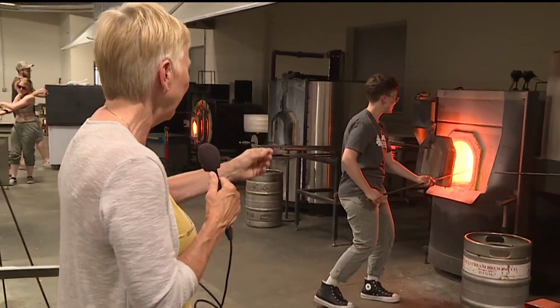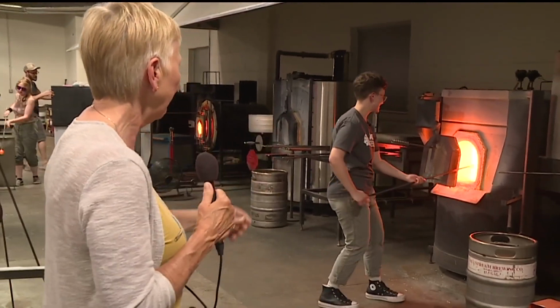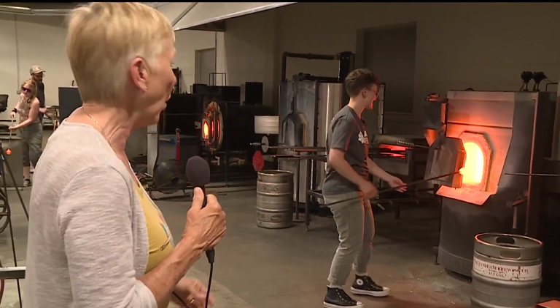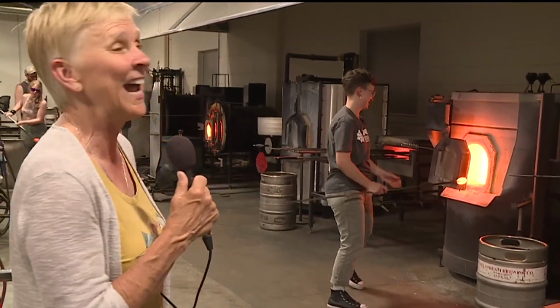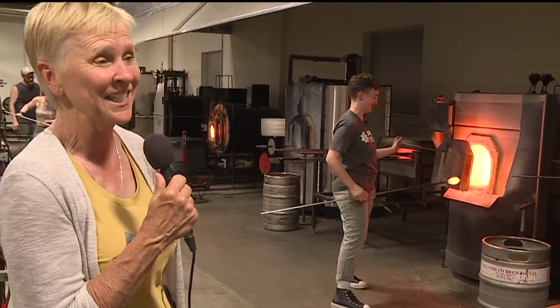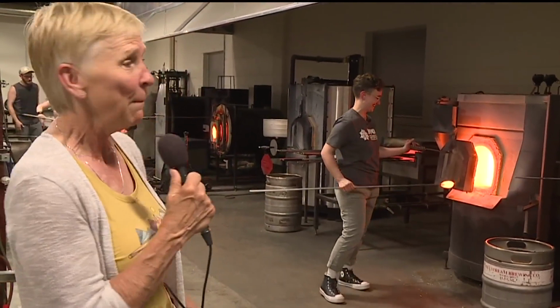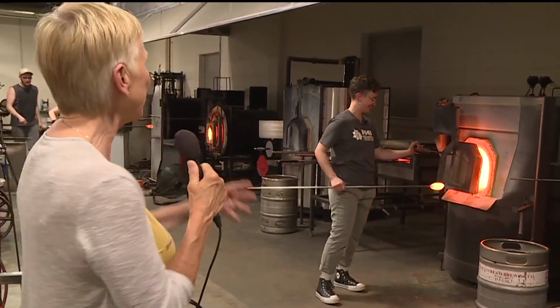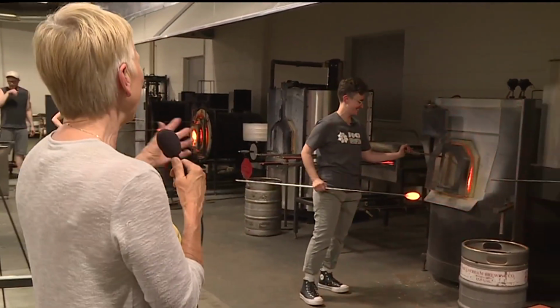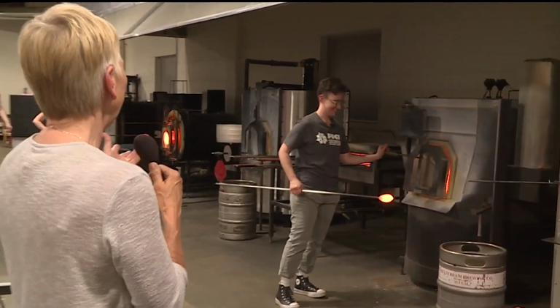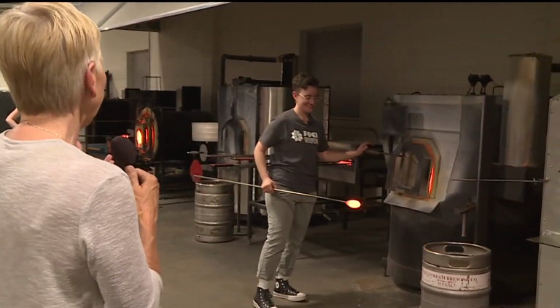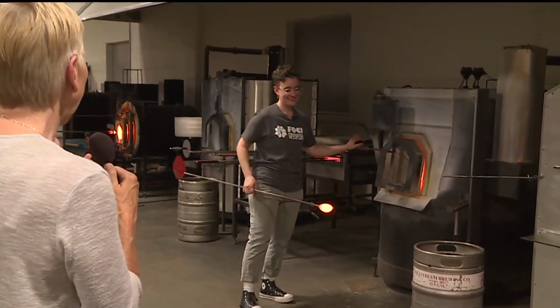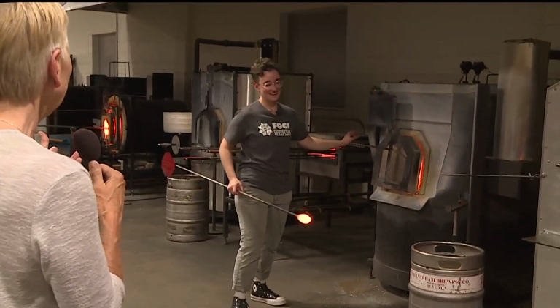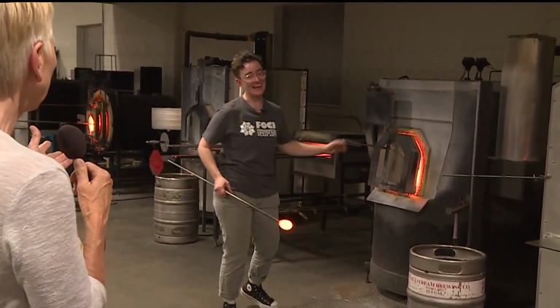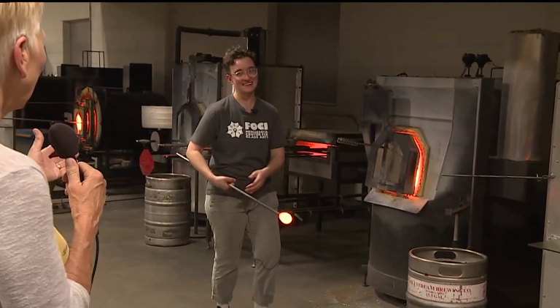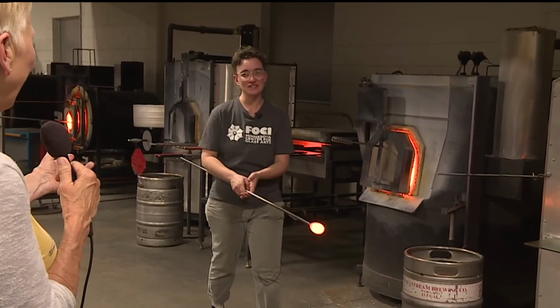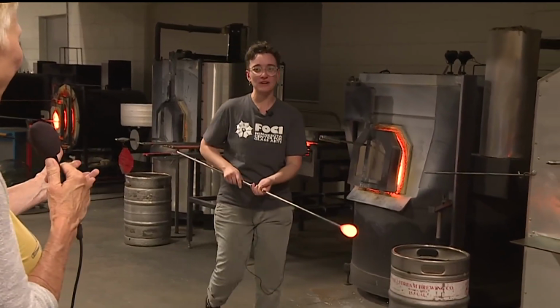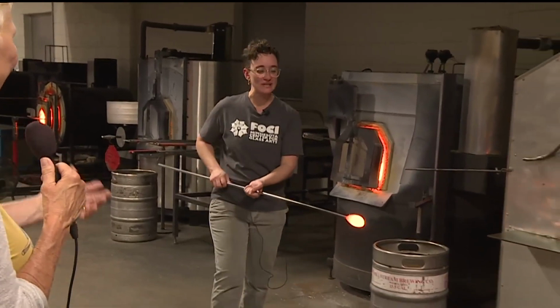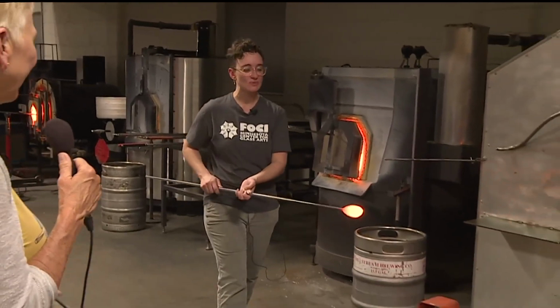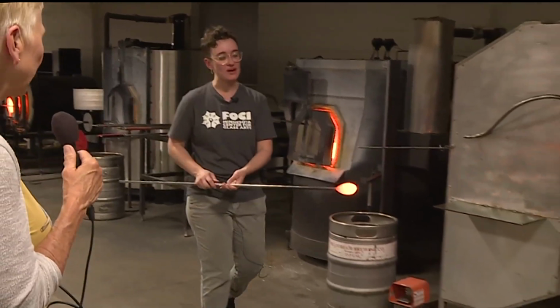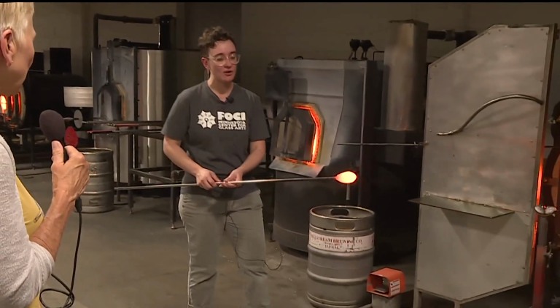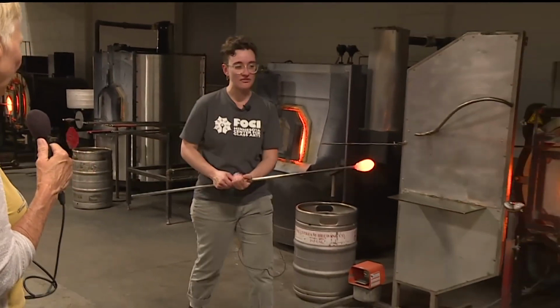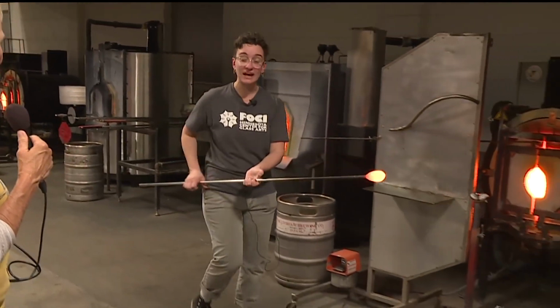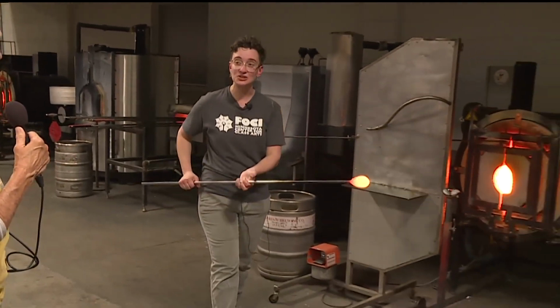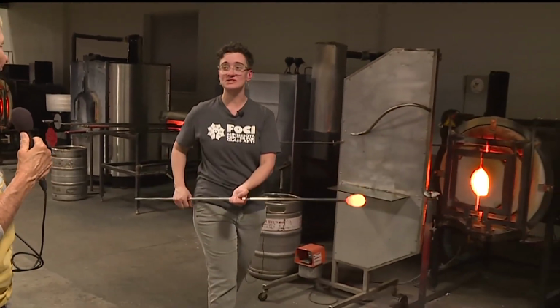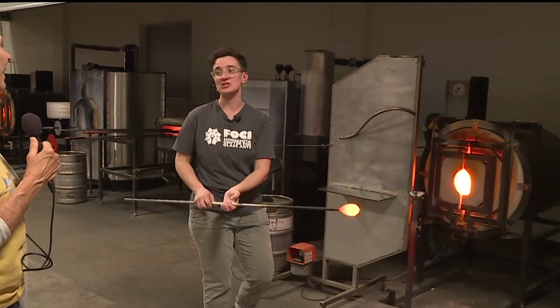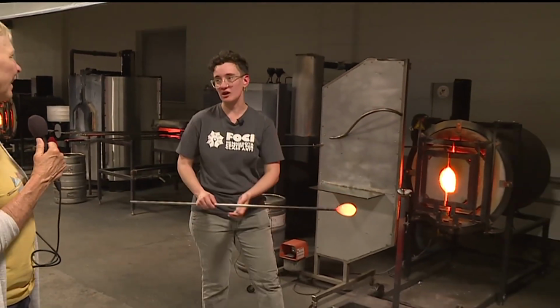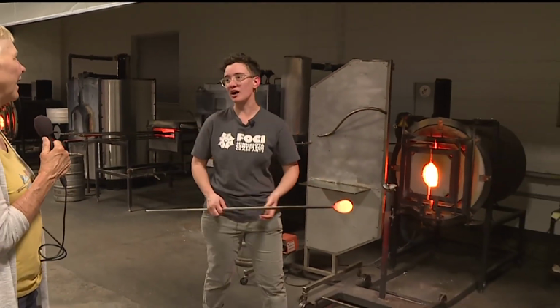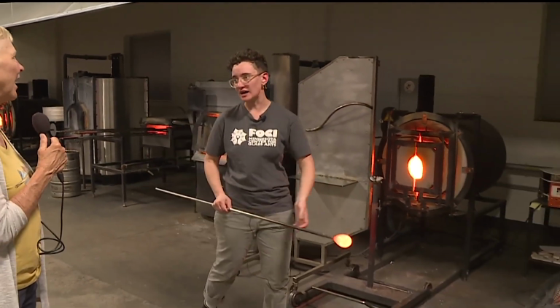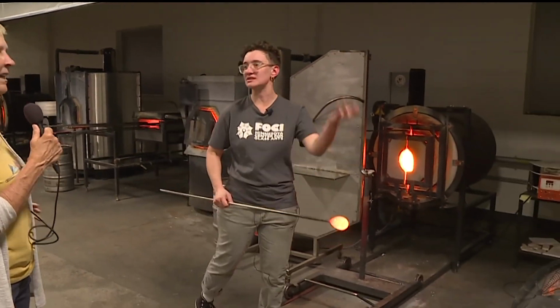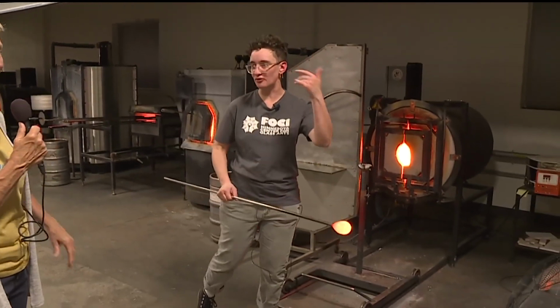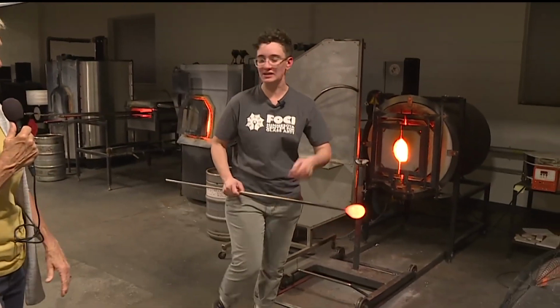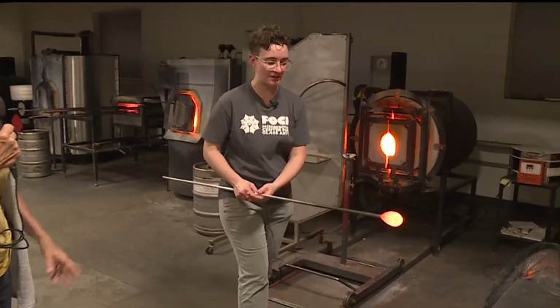Oh yes, it is expensive. But that's why you guys have this place, right? So one of the reasons why we have a non-profit glass studio is because we share the cost of running a studio.